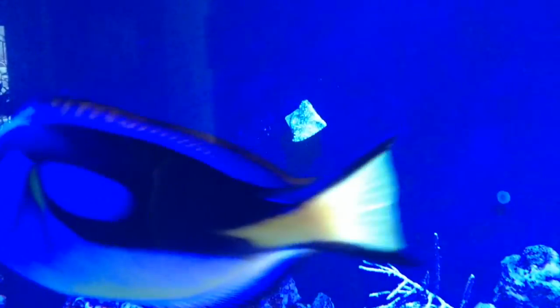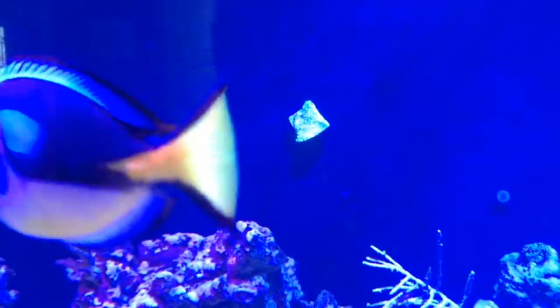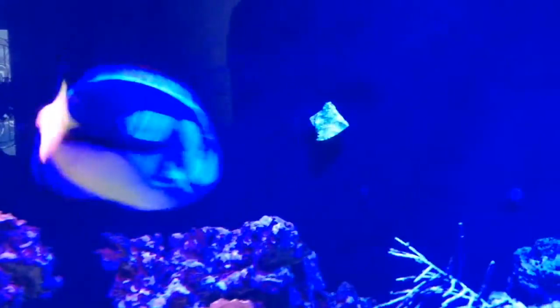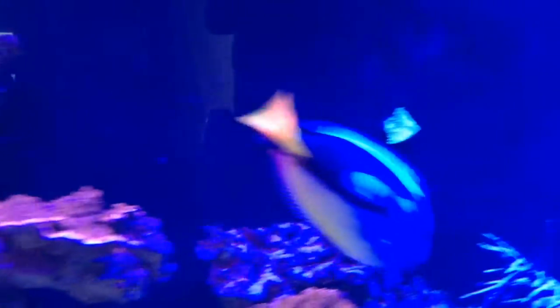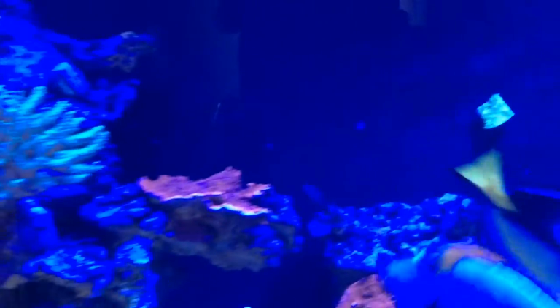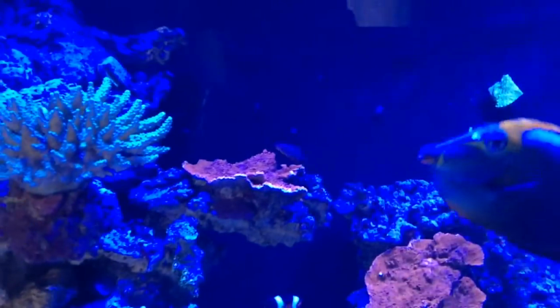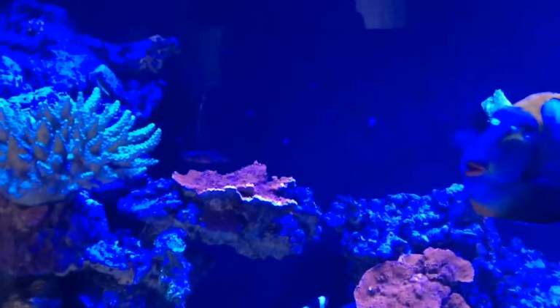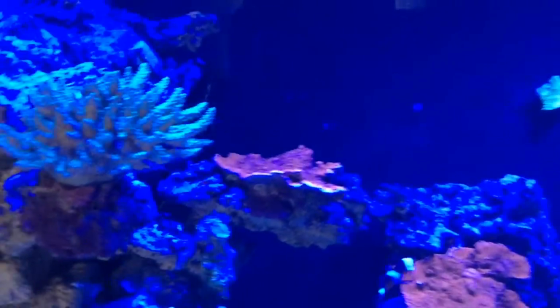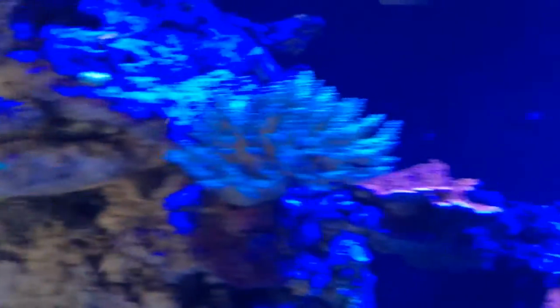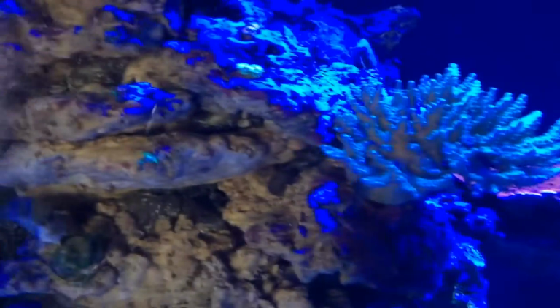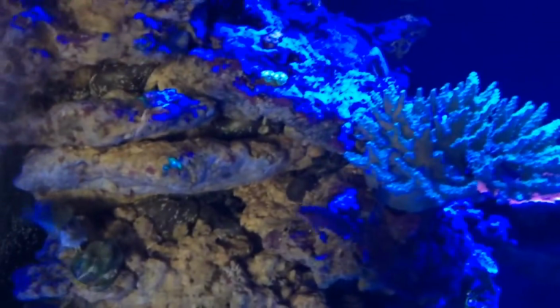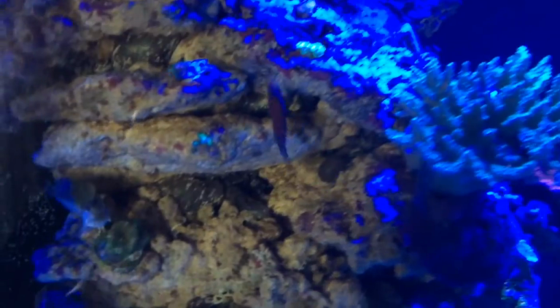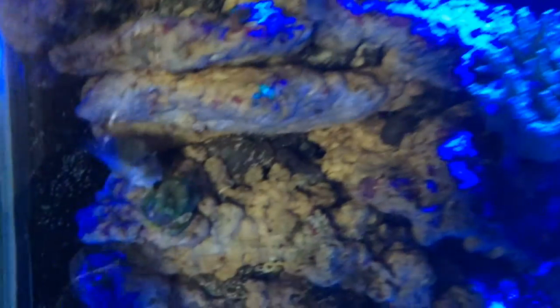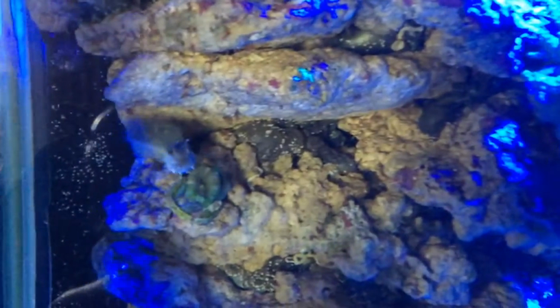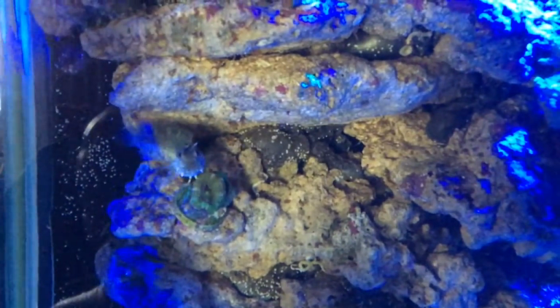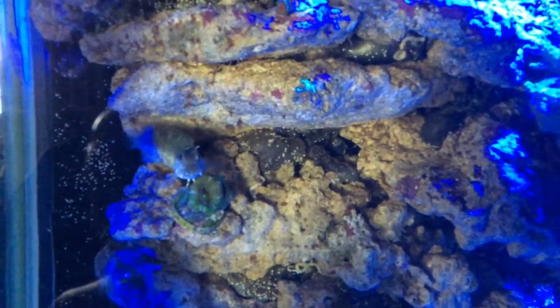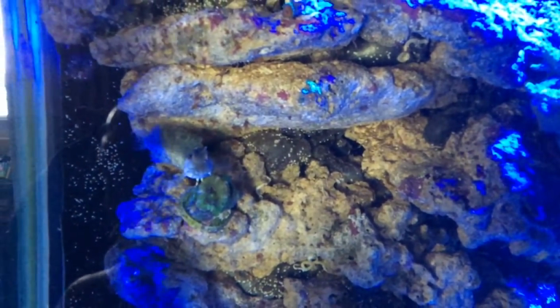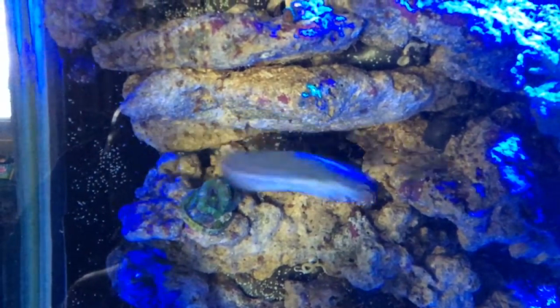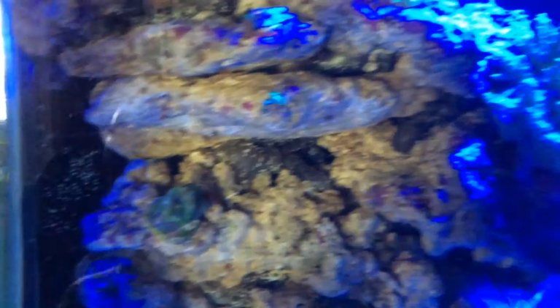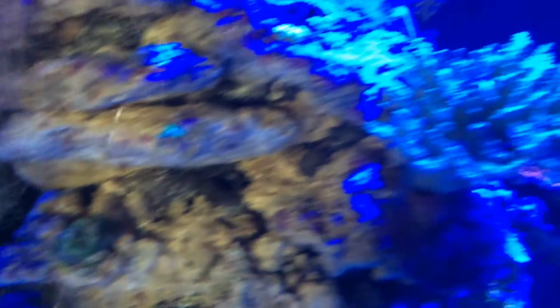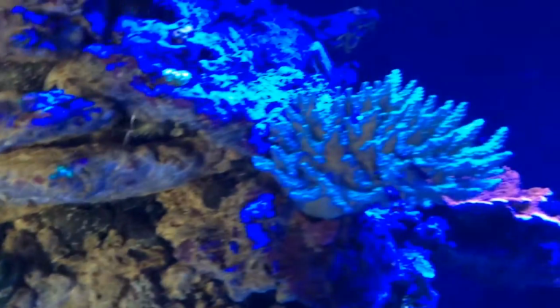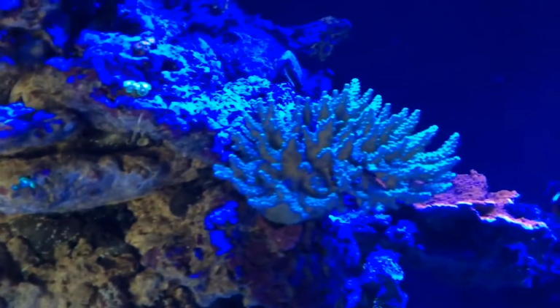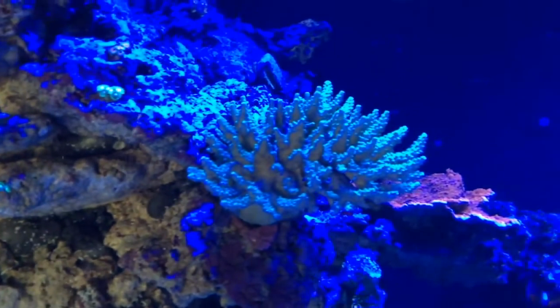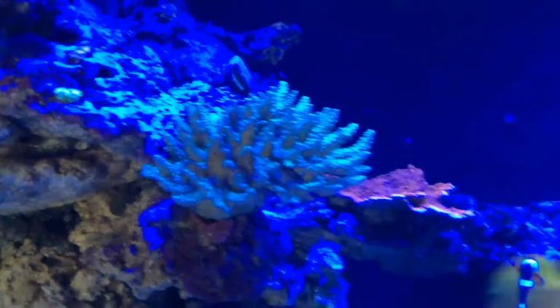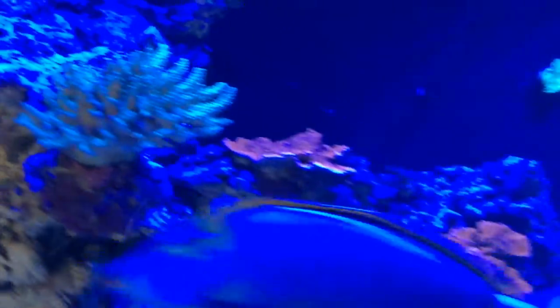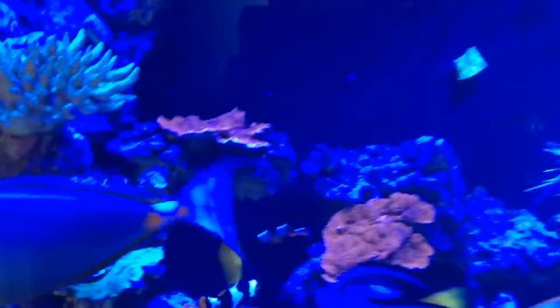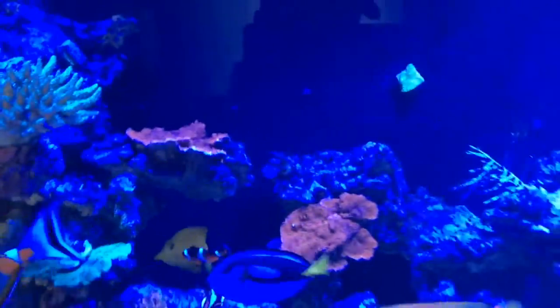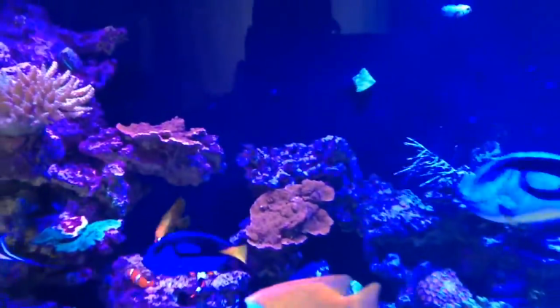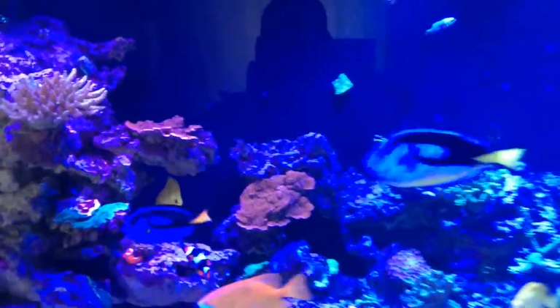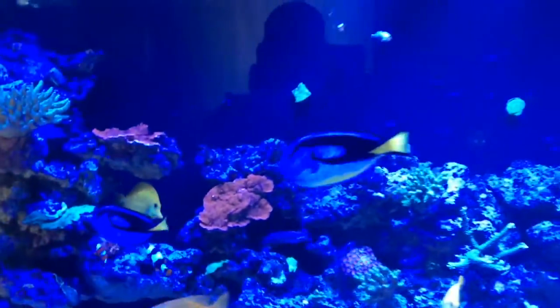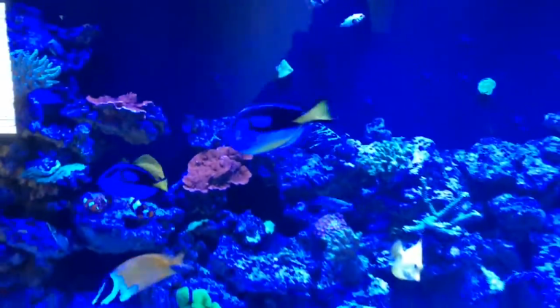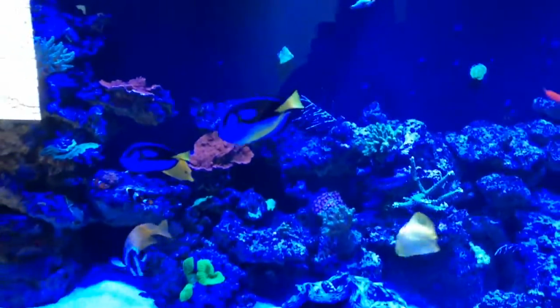I've got my radions just on blue right now so it looks a little different. I put a cannon in there along with a long barbunny, so we'll see how that works as it encrusts.